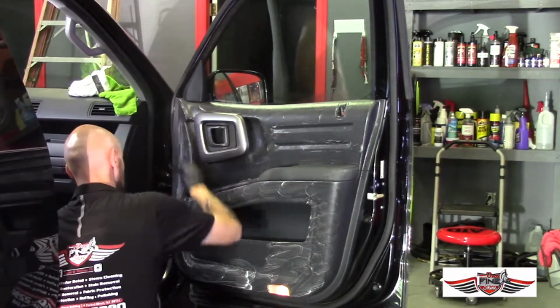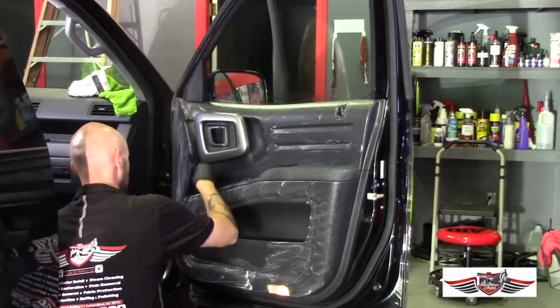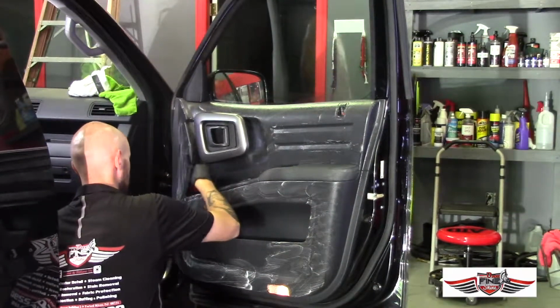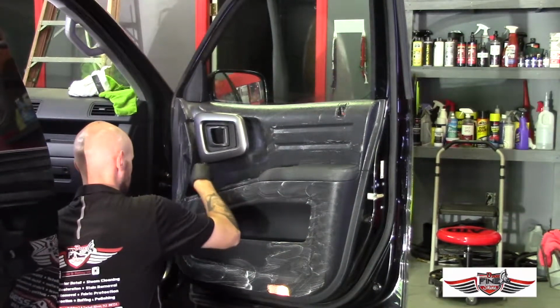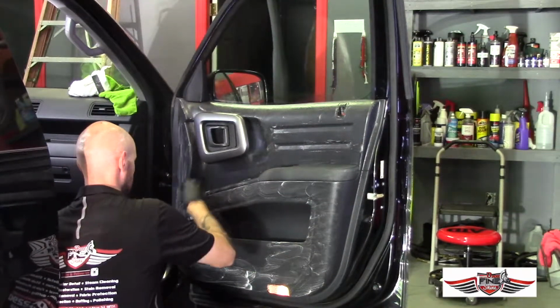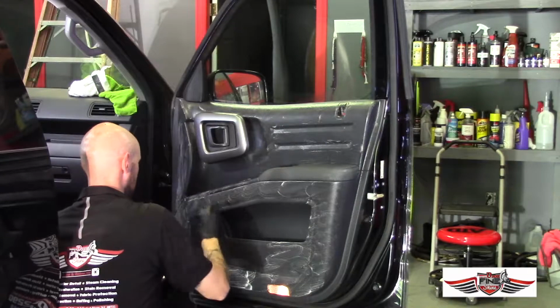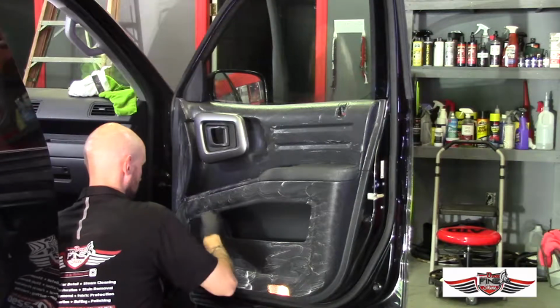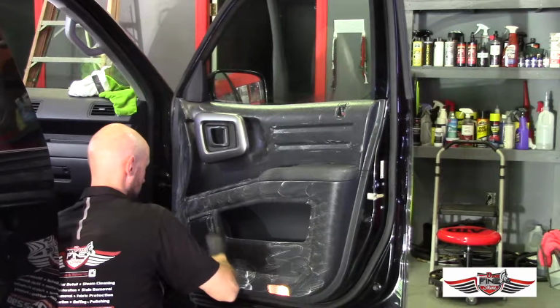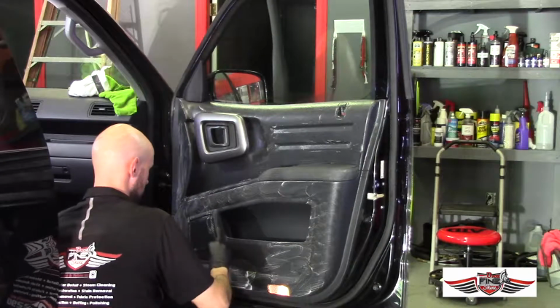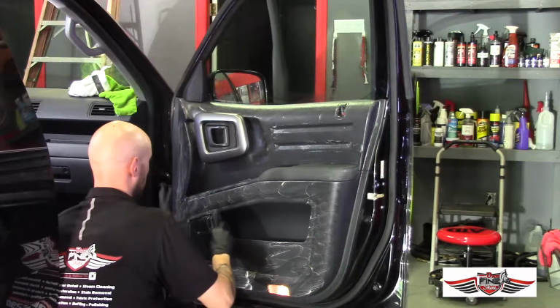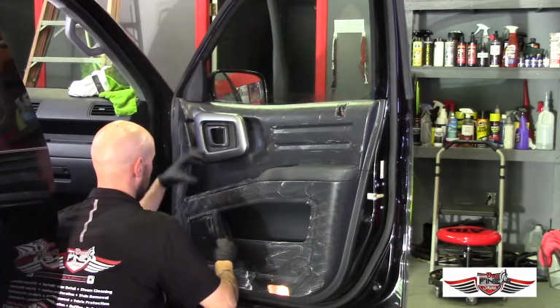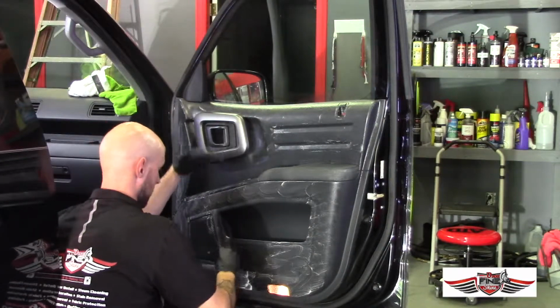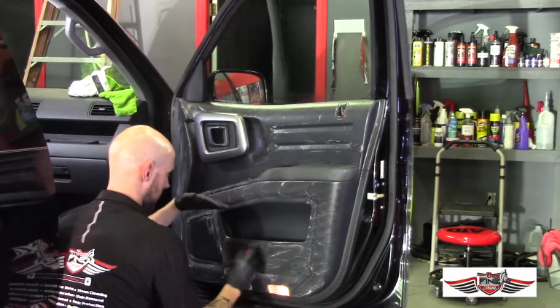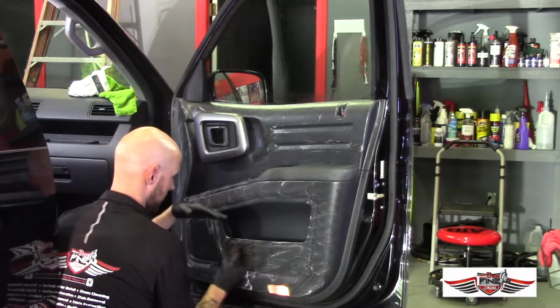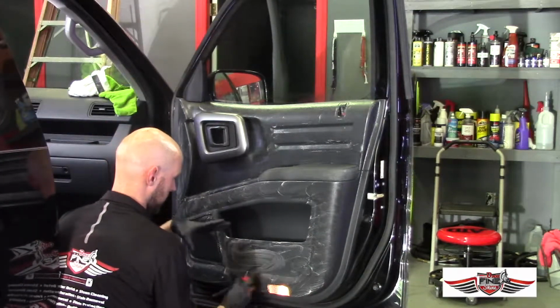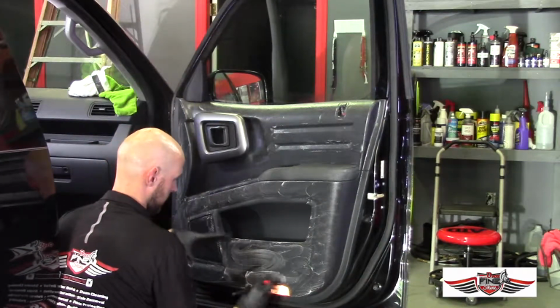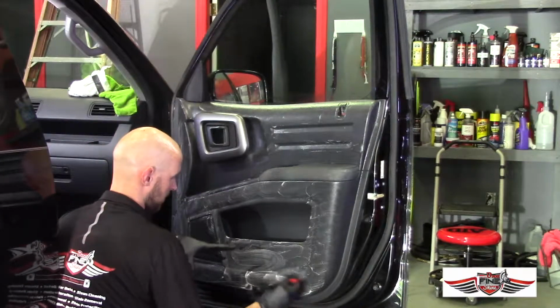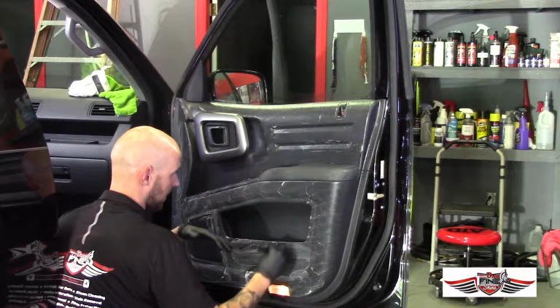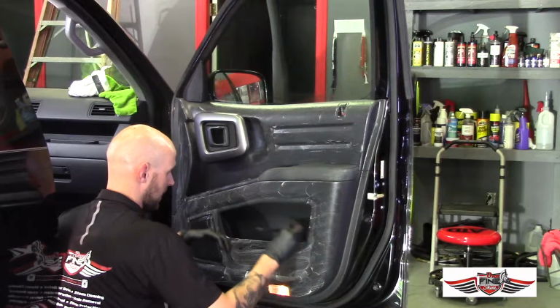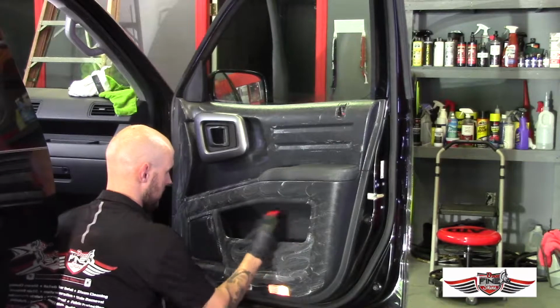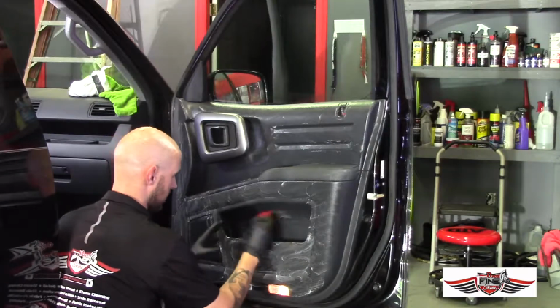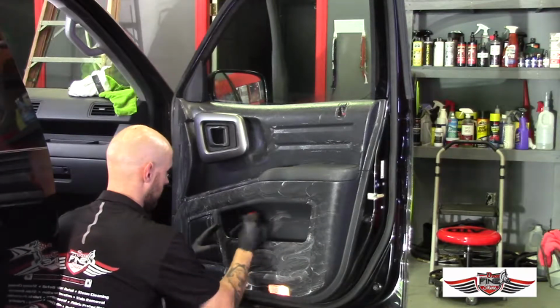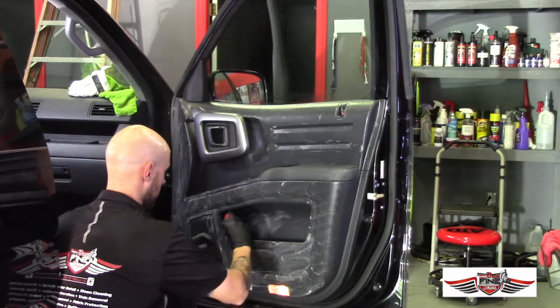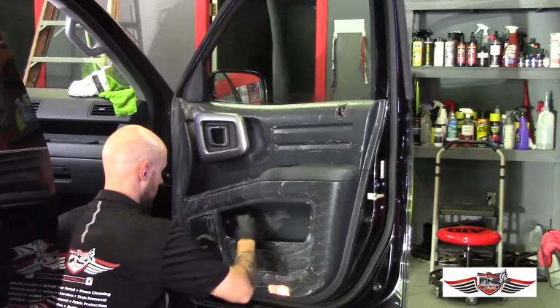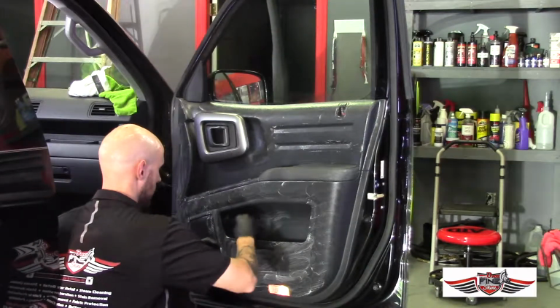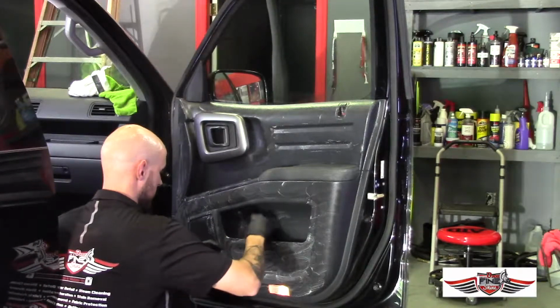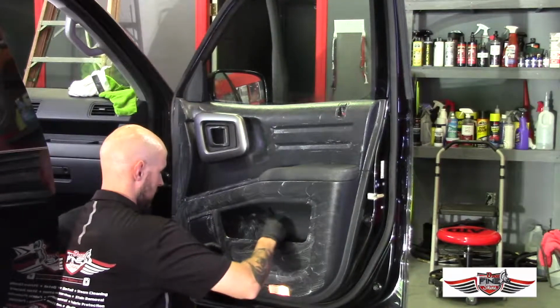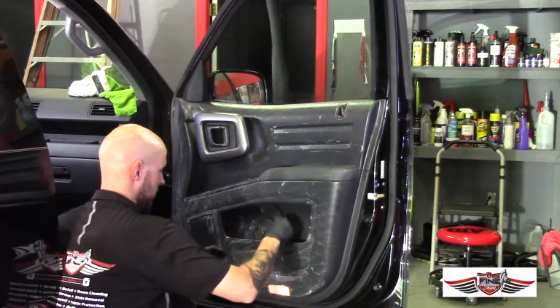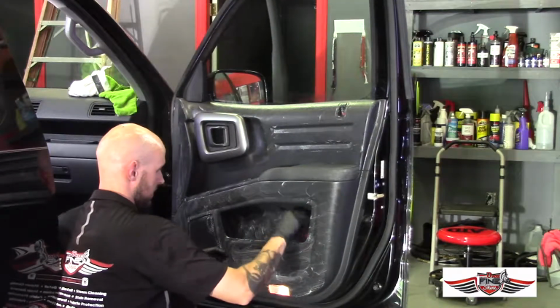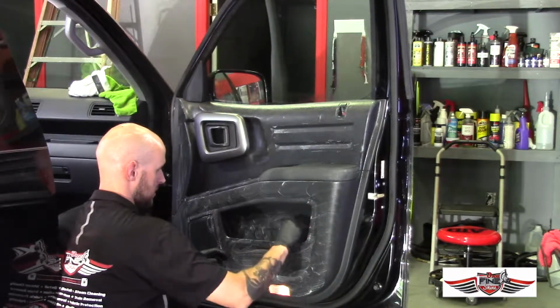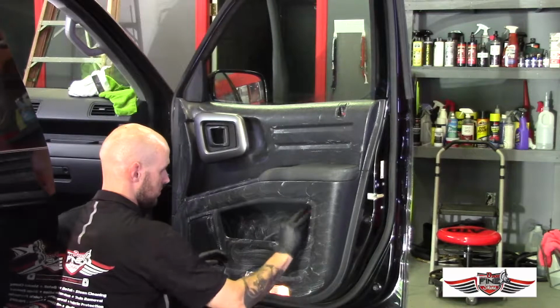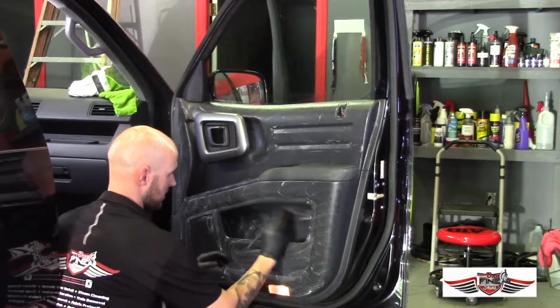You really only have to do about two passes. I work my way from top to bottom, and then from bottom to top, to make sure I cover all the surface area of the door panel that needs to be addressed.